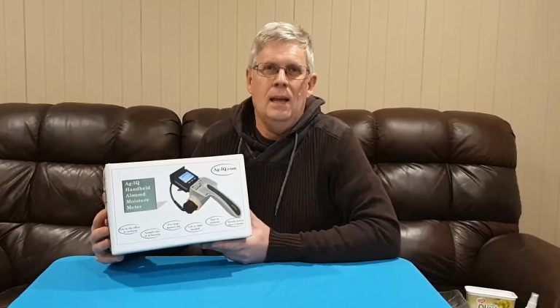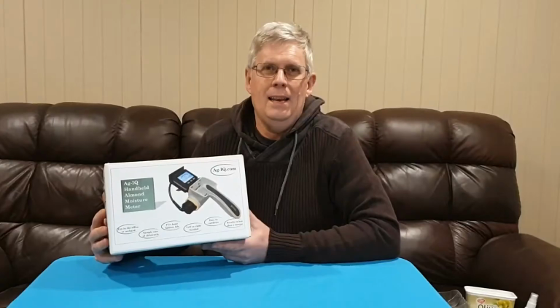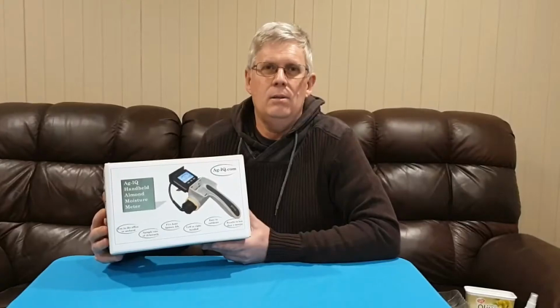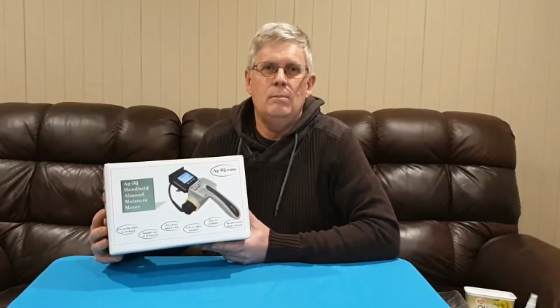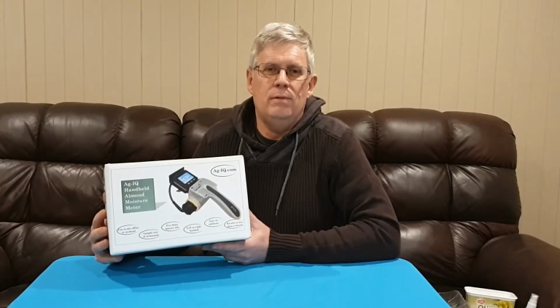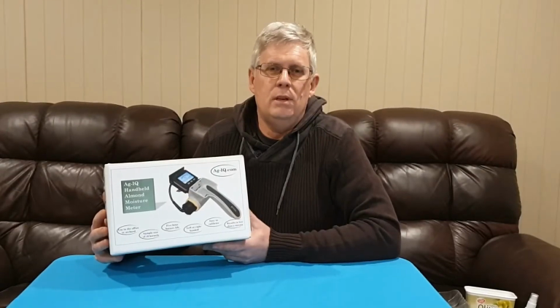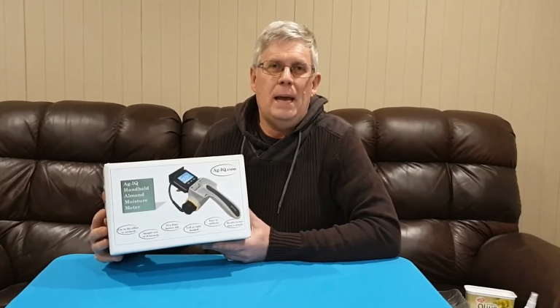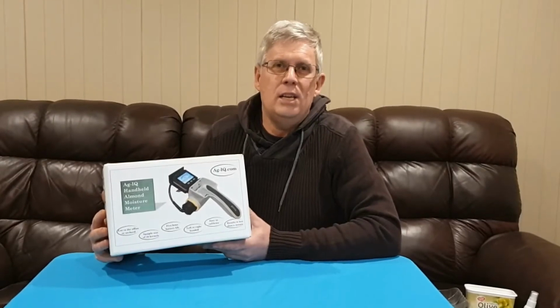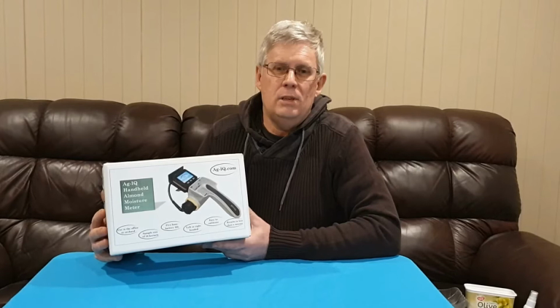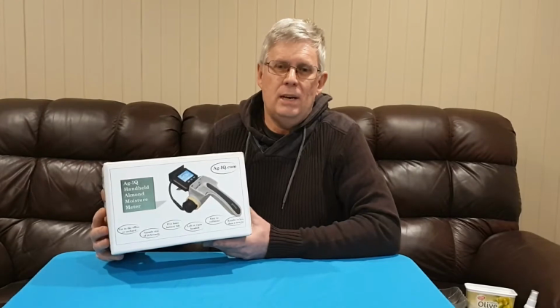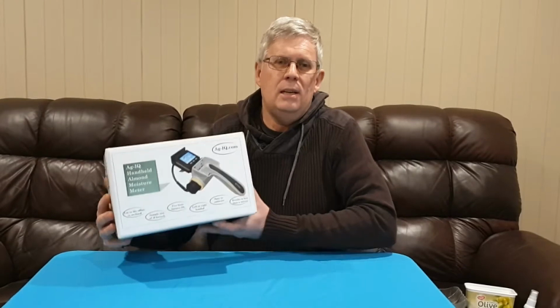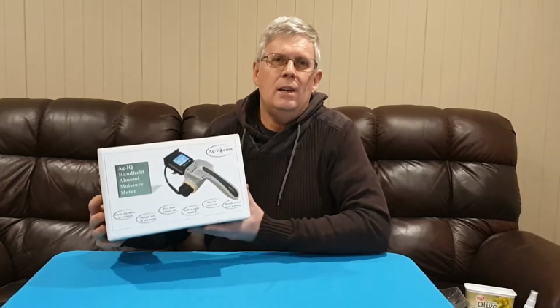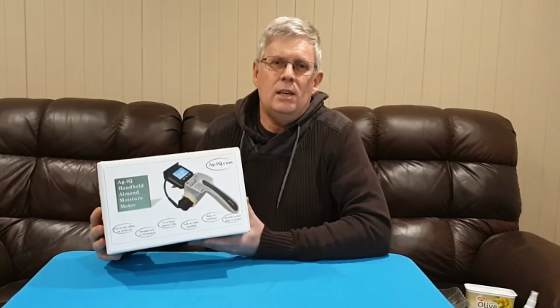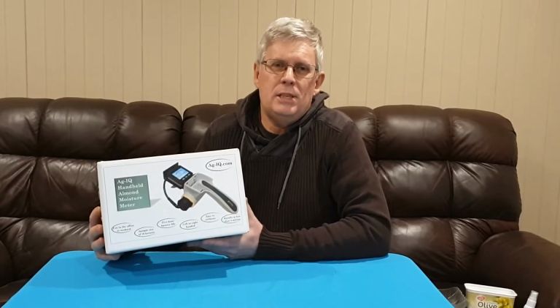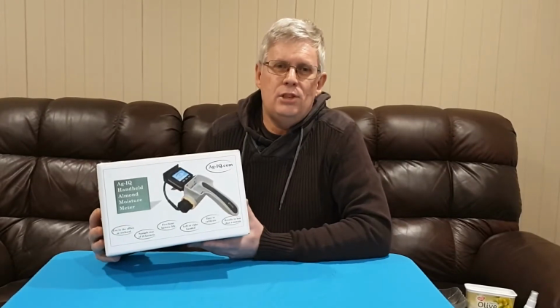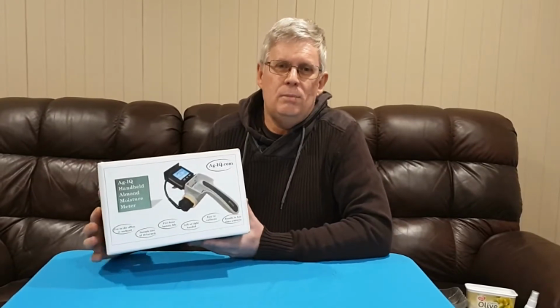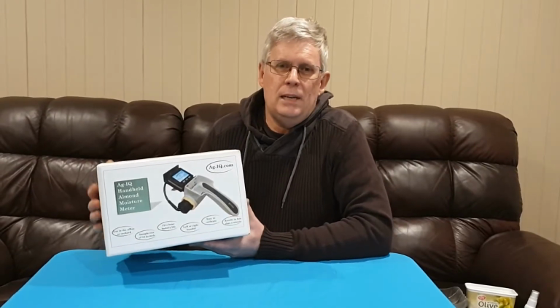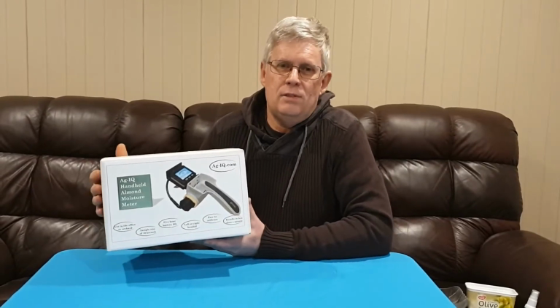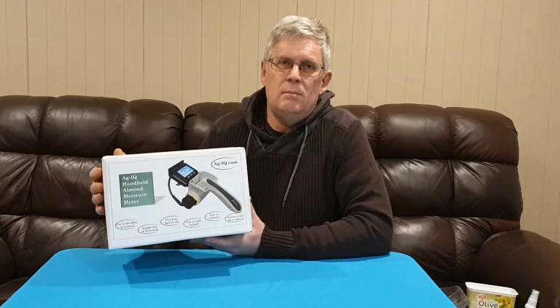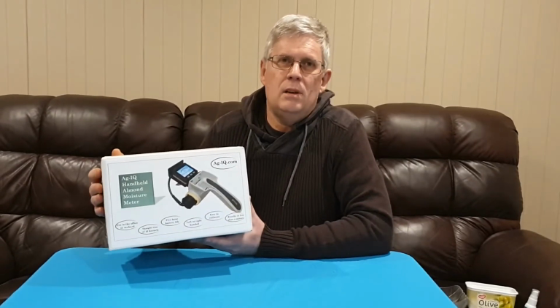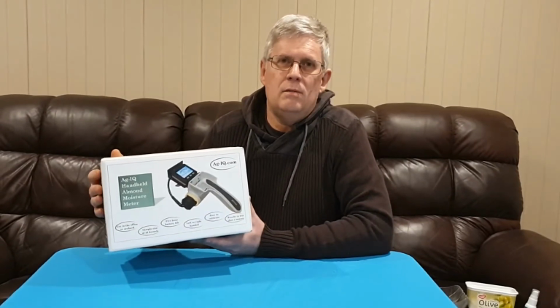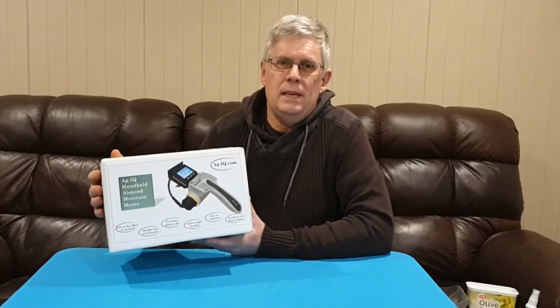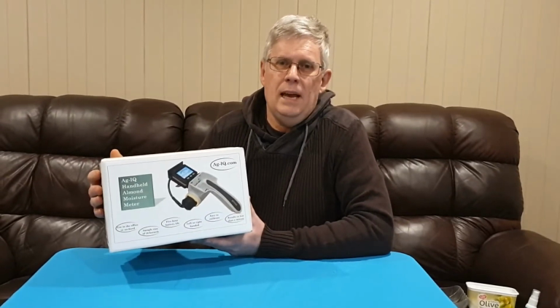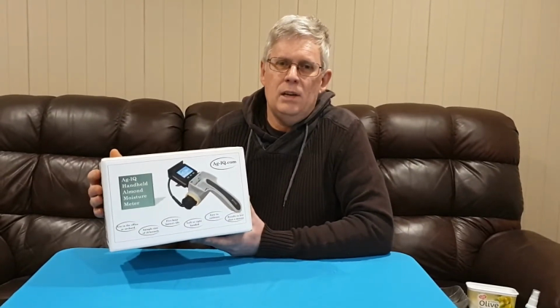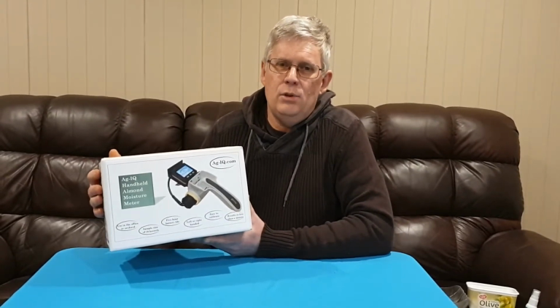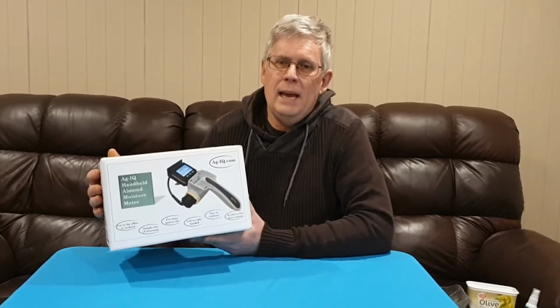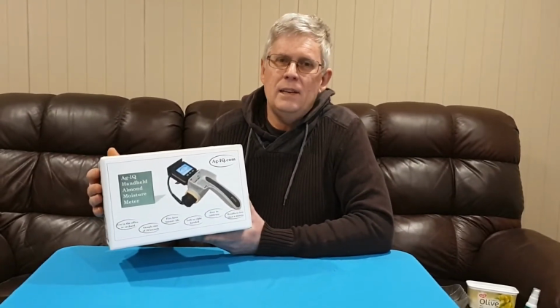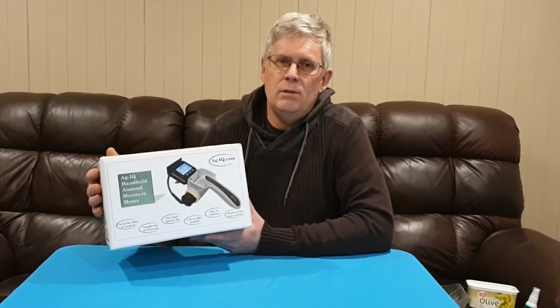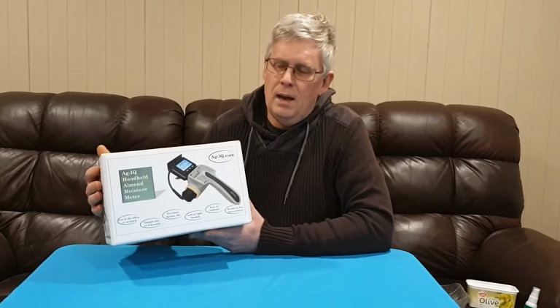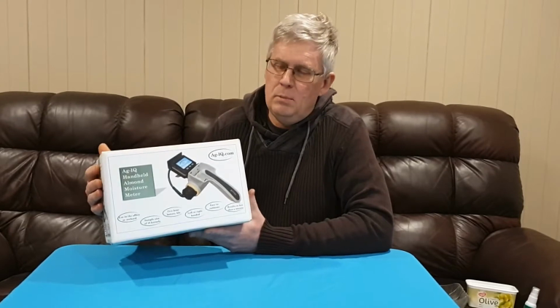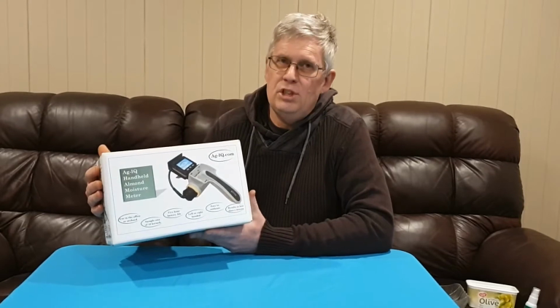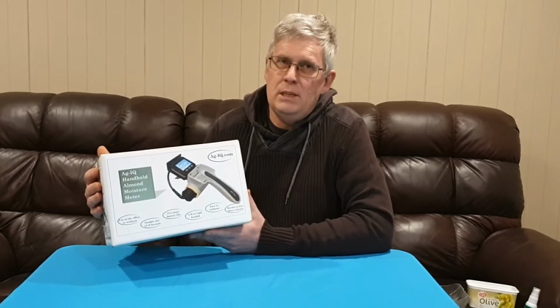Hello, I'm John Fiulke from AgIQ Australia, and I'd like to present to you my latest development: the AgIQ handheld almond moisture meter.